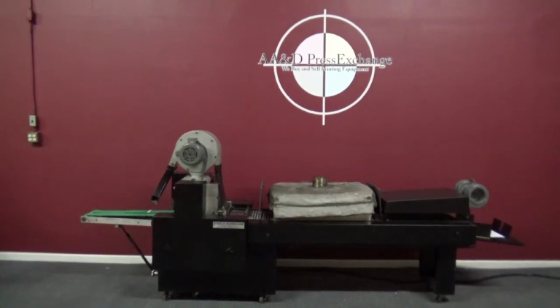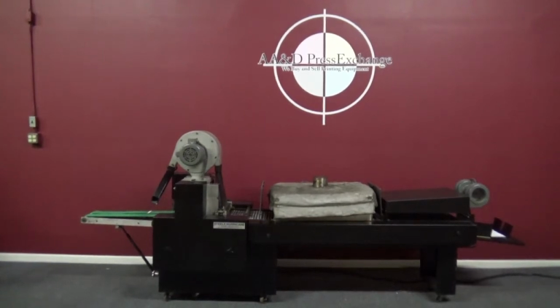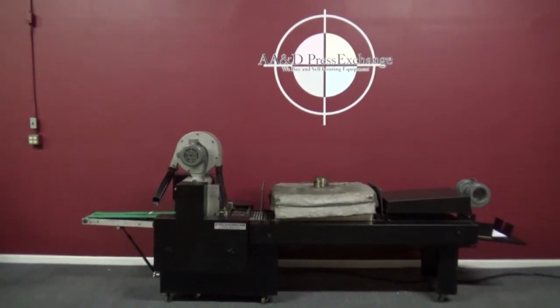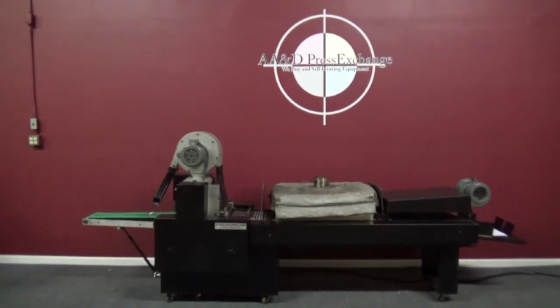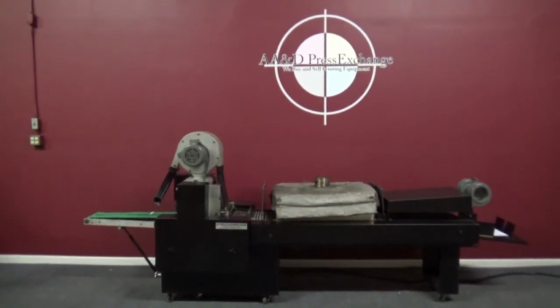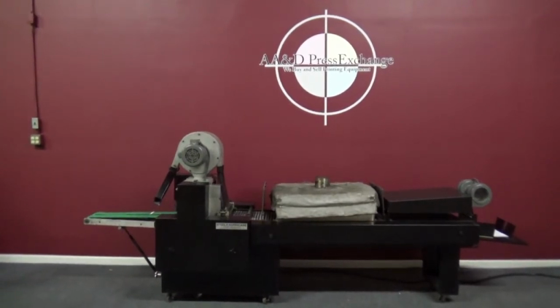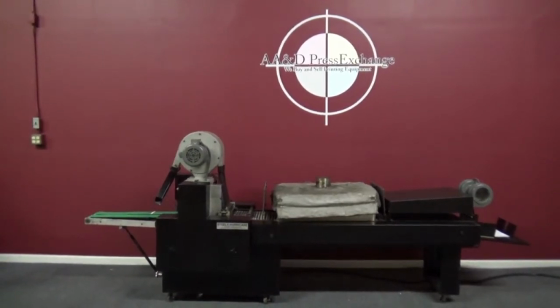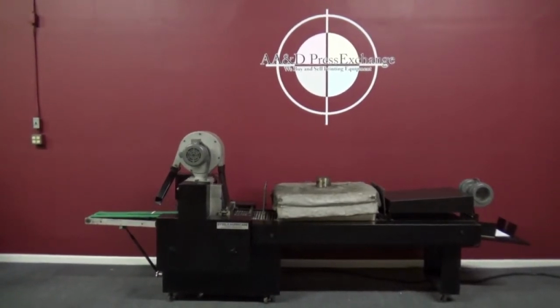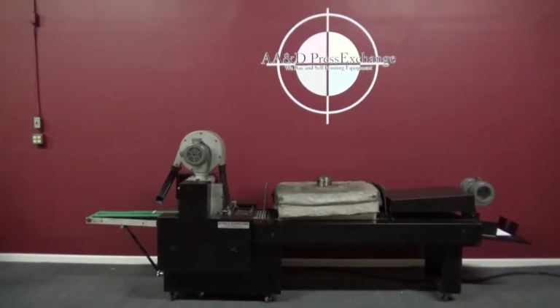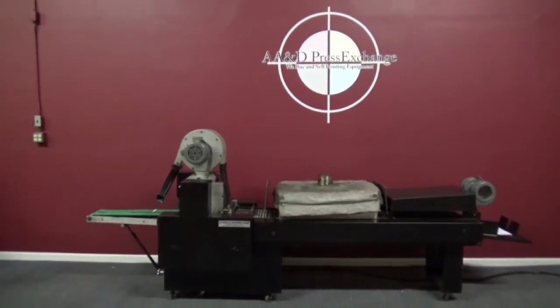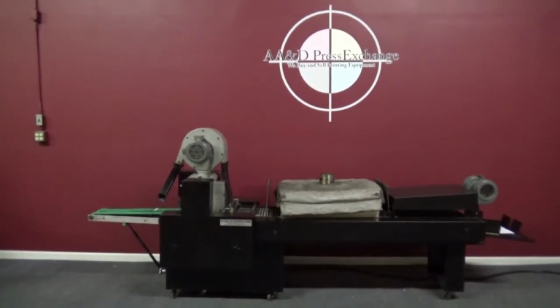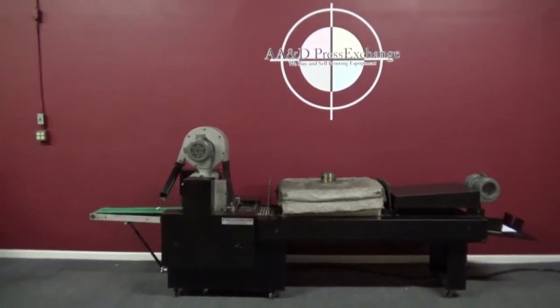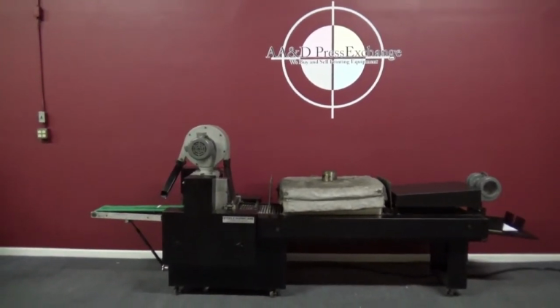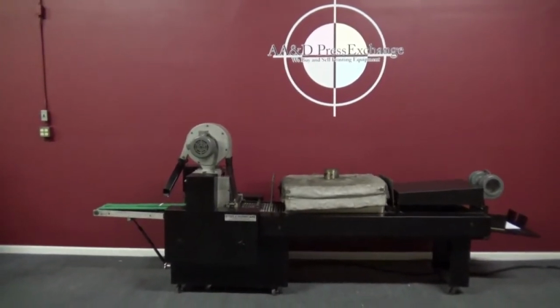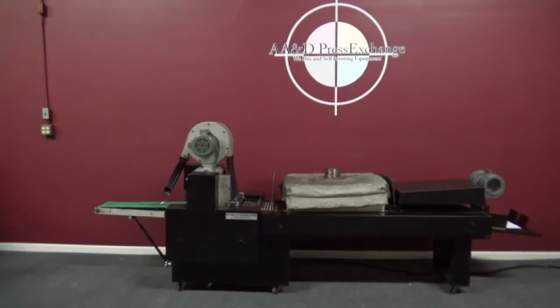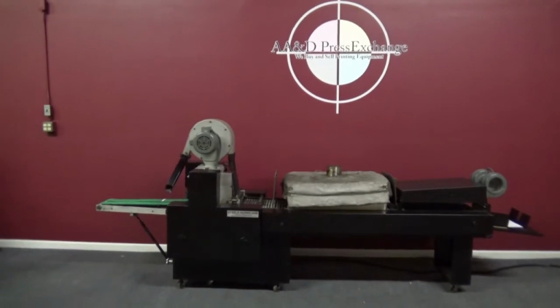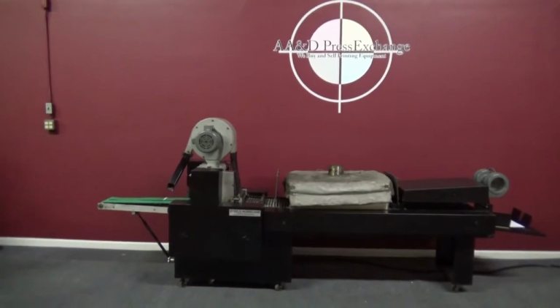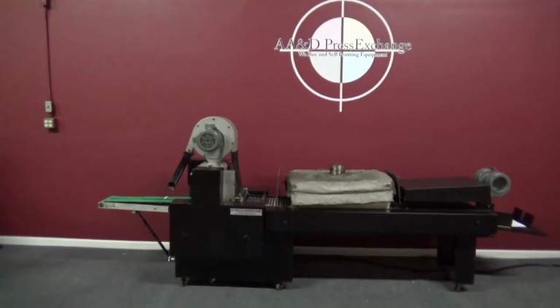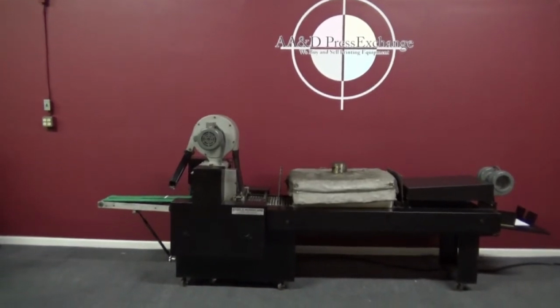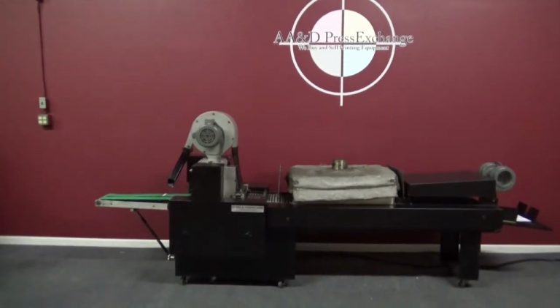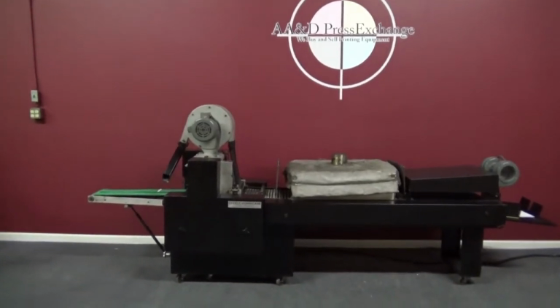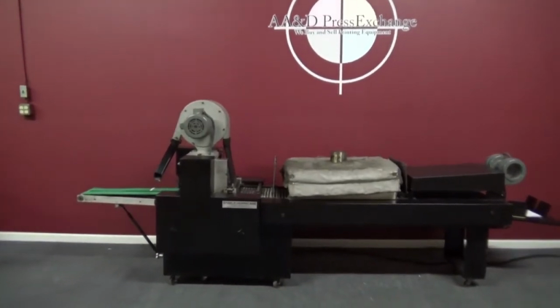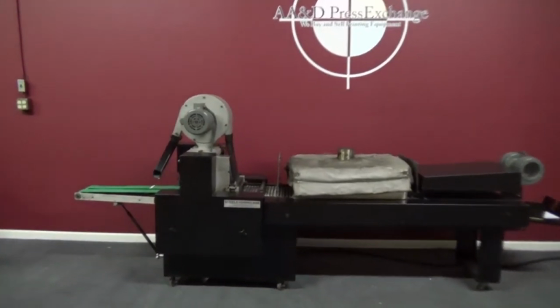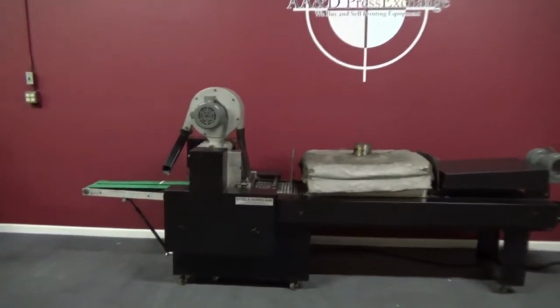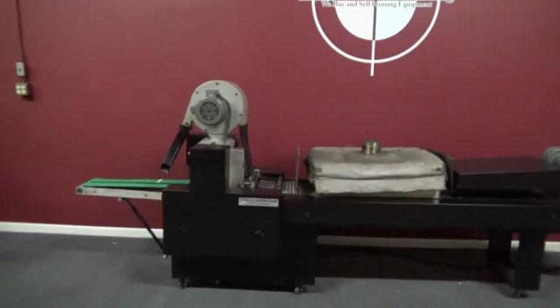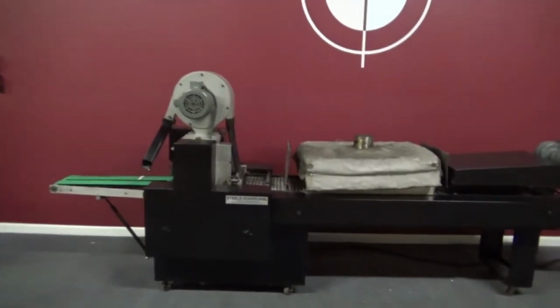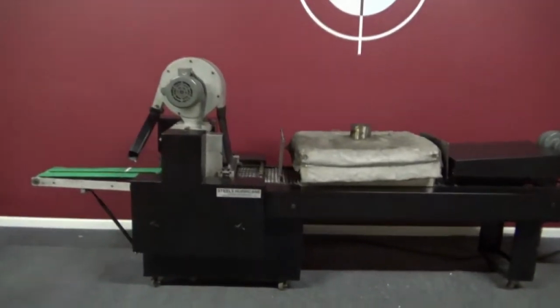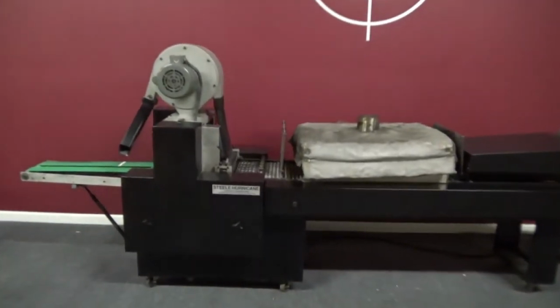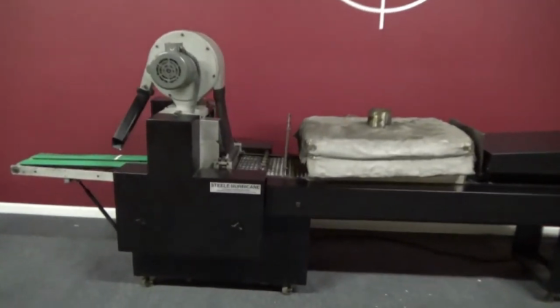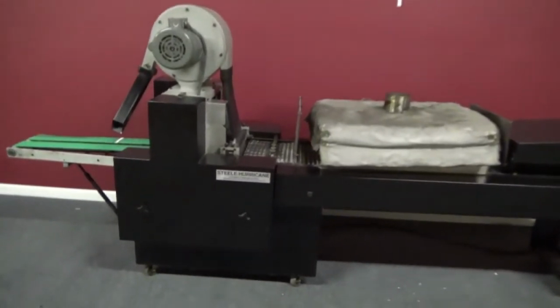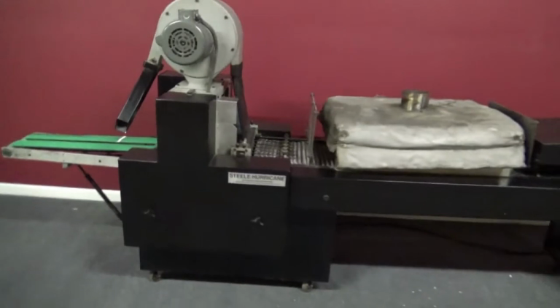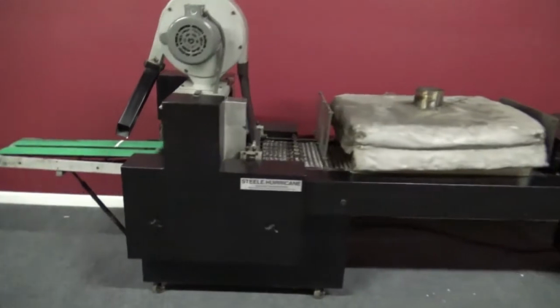Up for auction is the Steel Hercules Automatic Thermographer. This can be hooked up on the delivery end of your press.